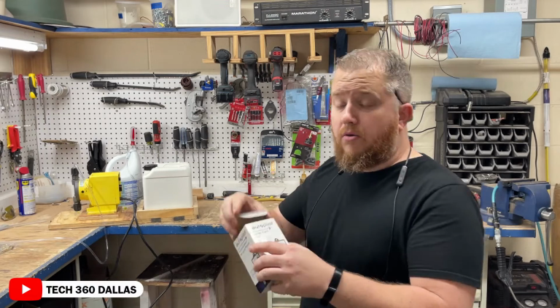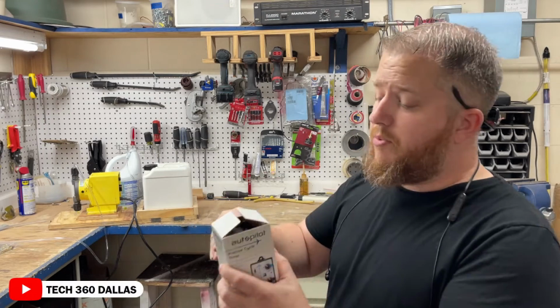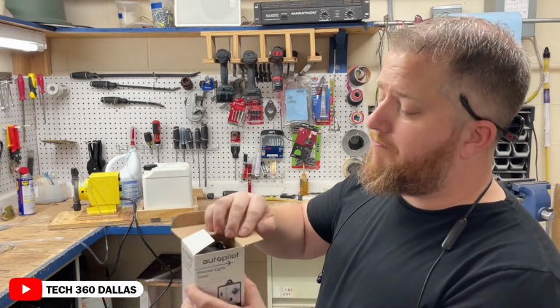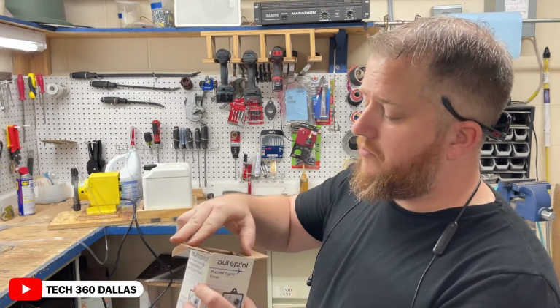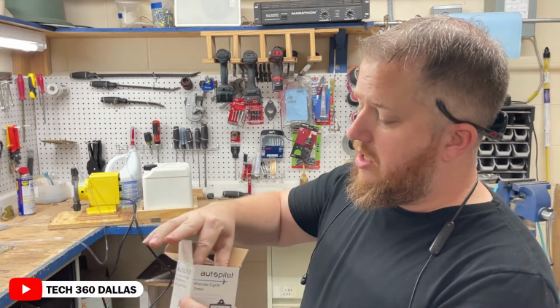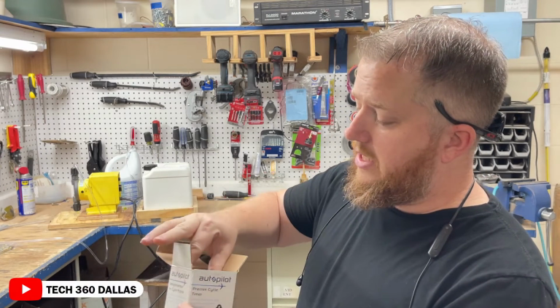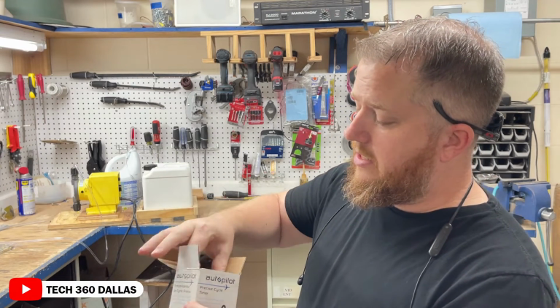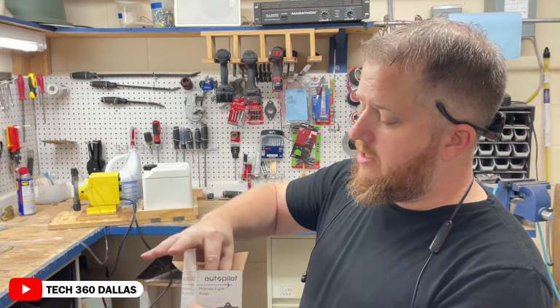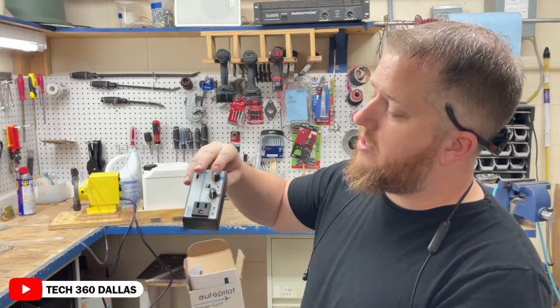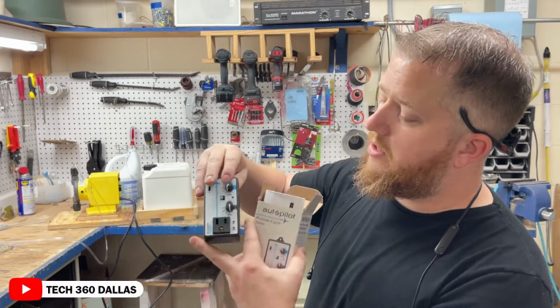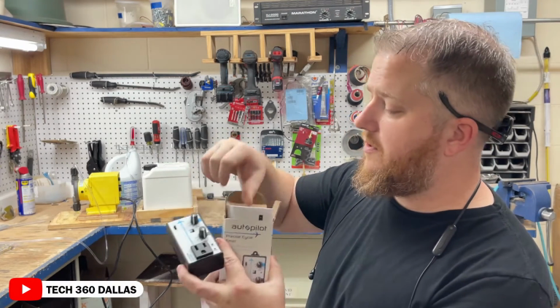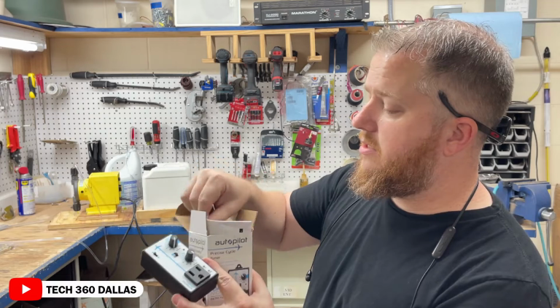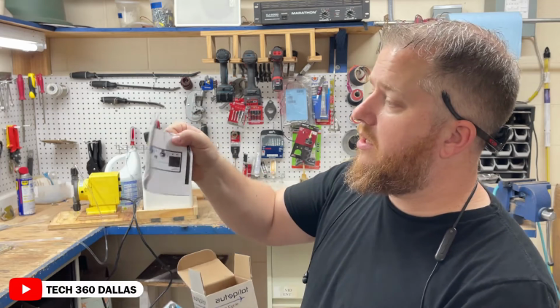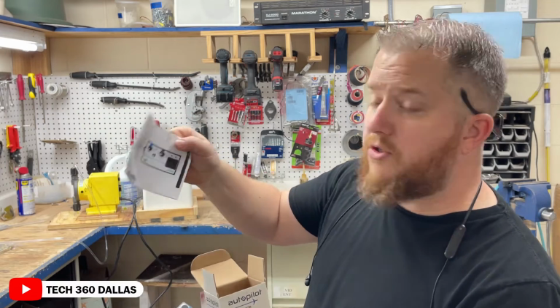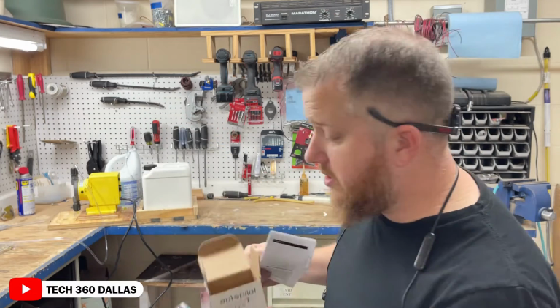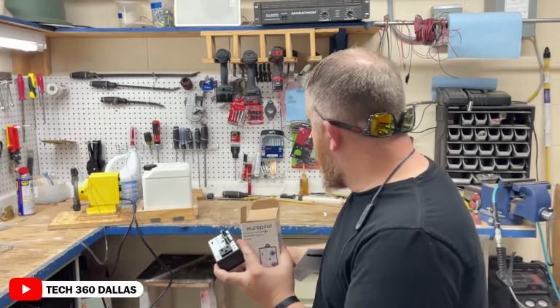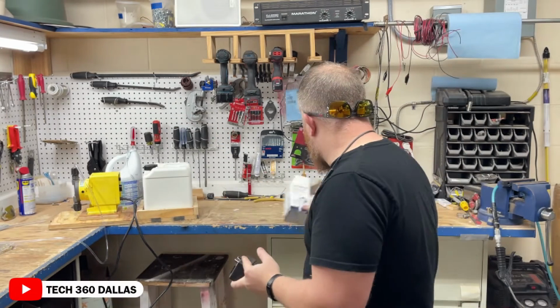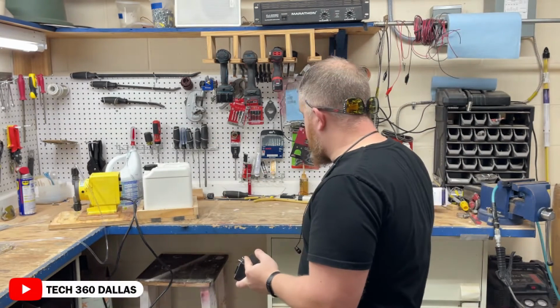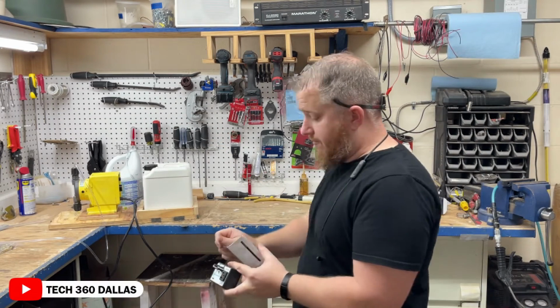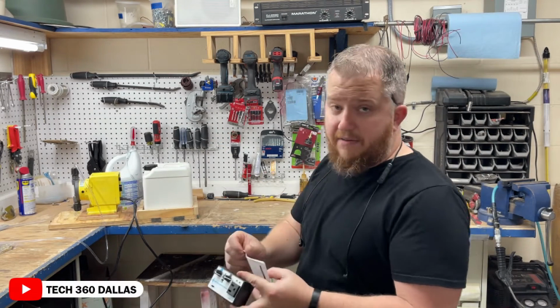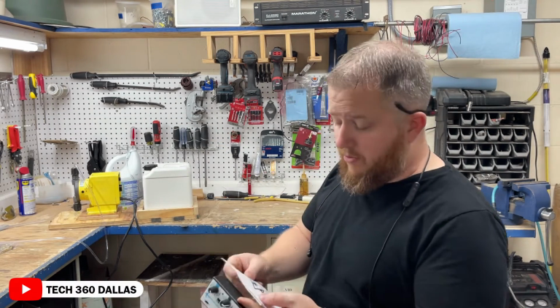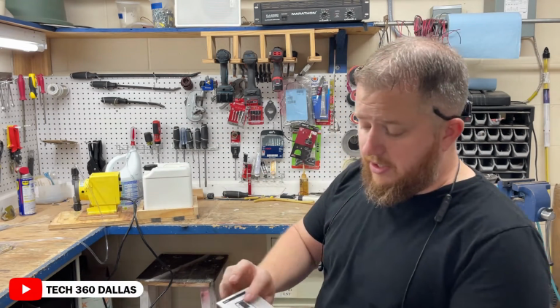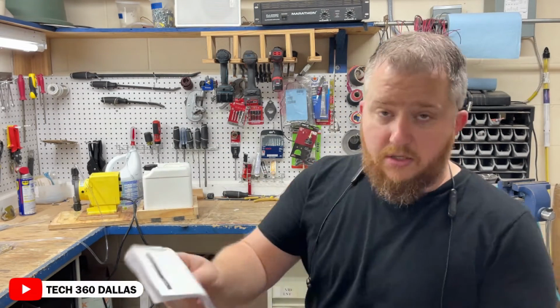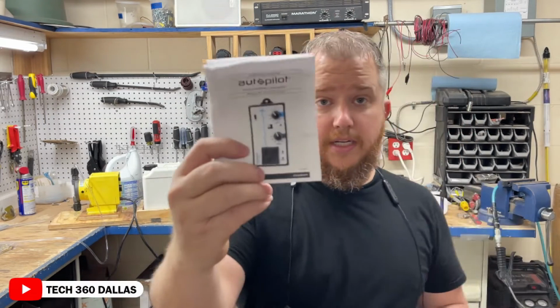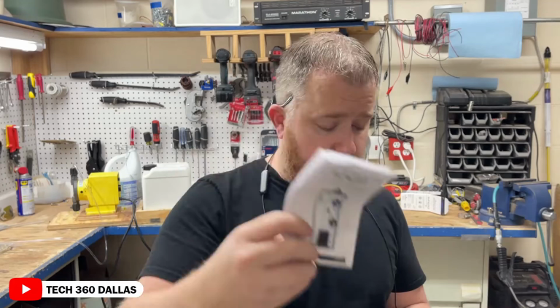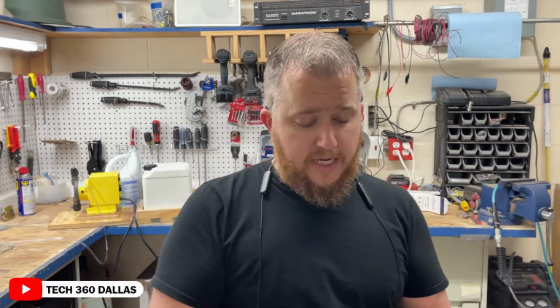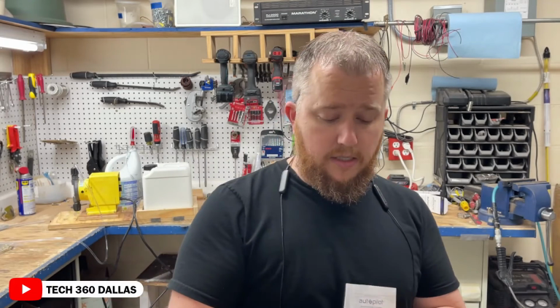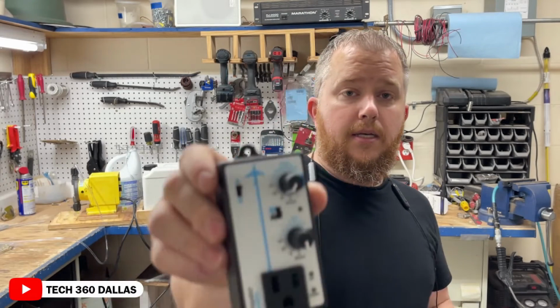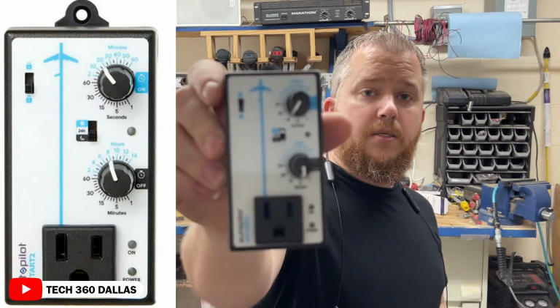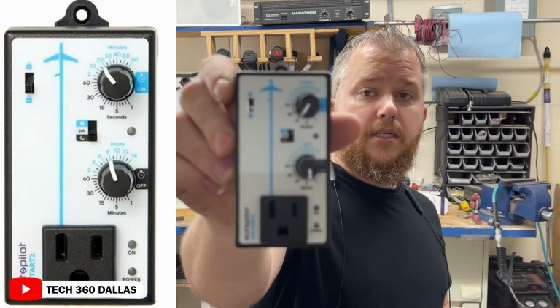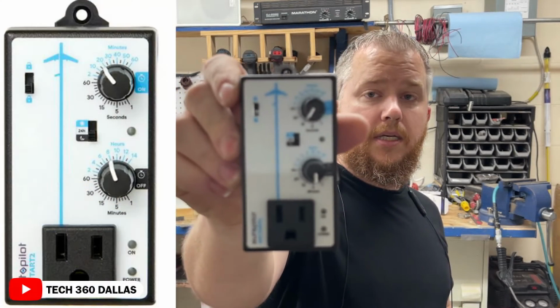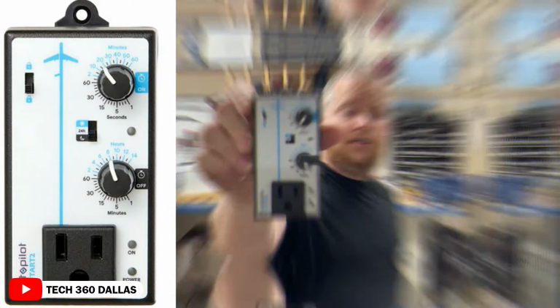When you open it up, the only thing that's in it is the timer itself and instructions. These instructions are in like four or five different languages, so there are instructions for everybody. And that's basically how it looks.